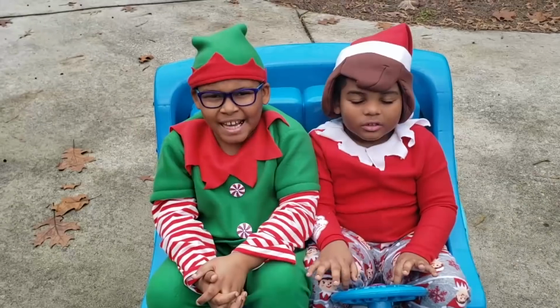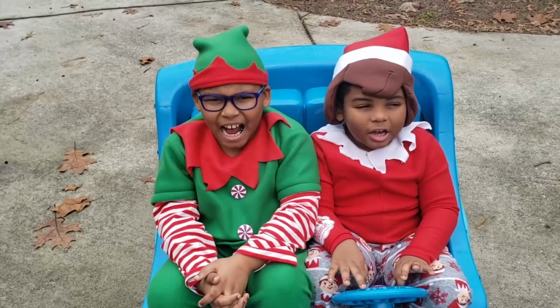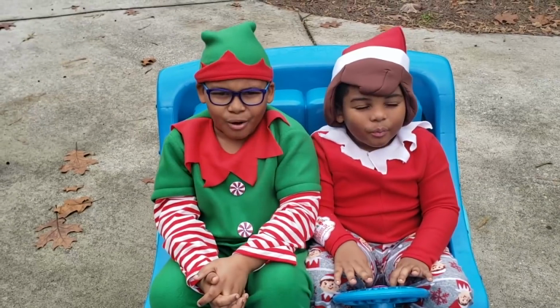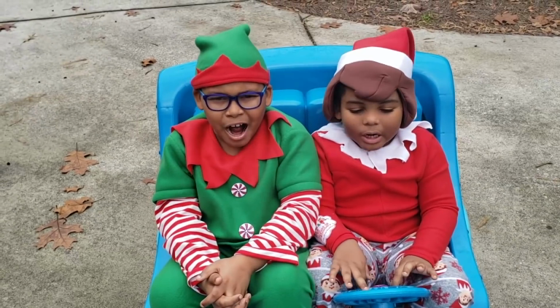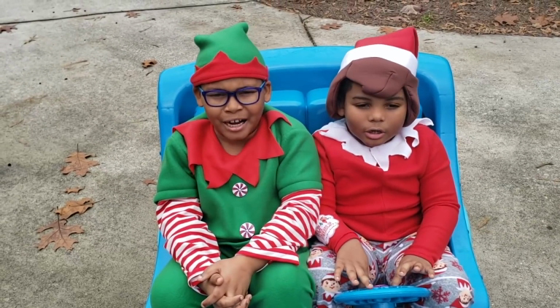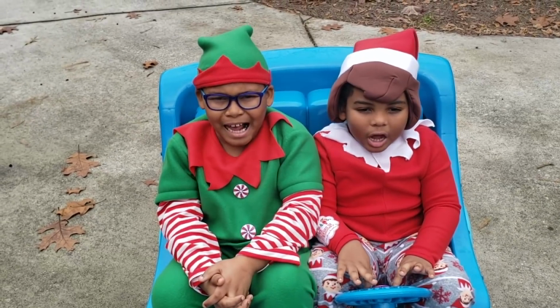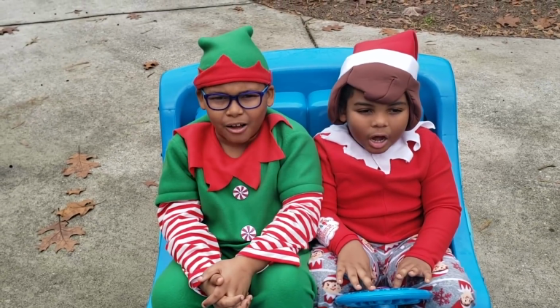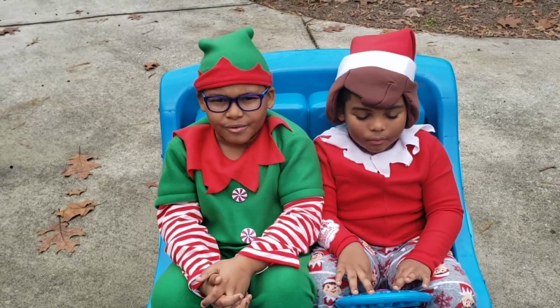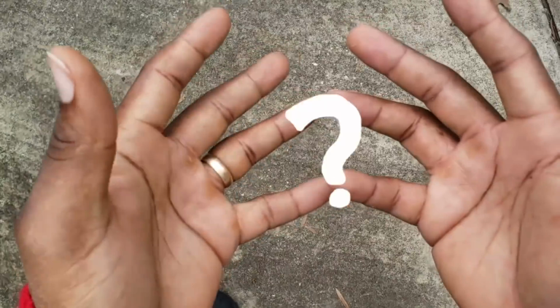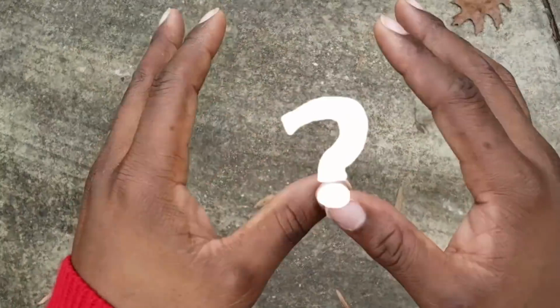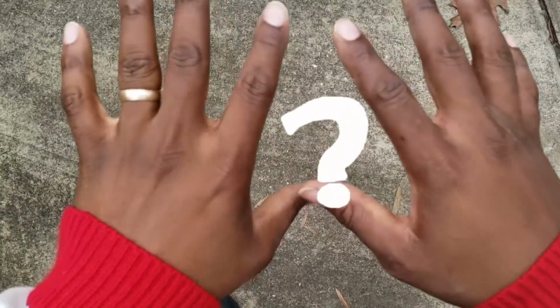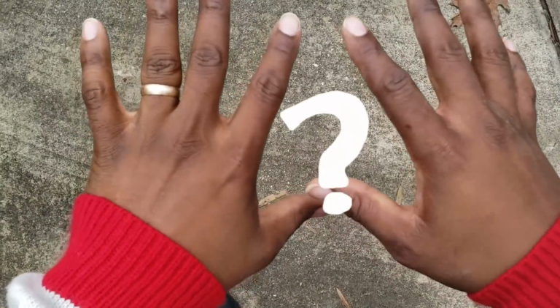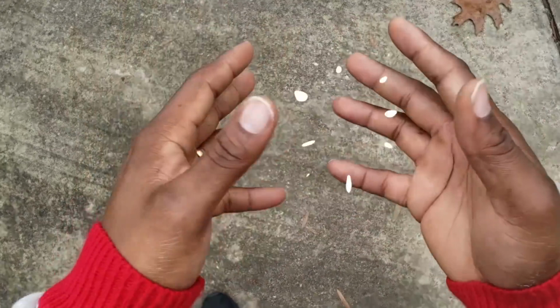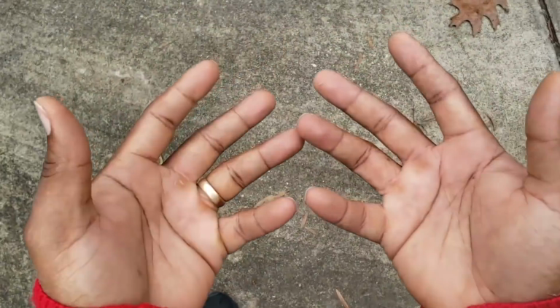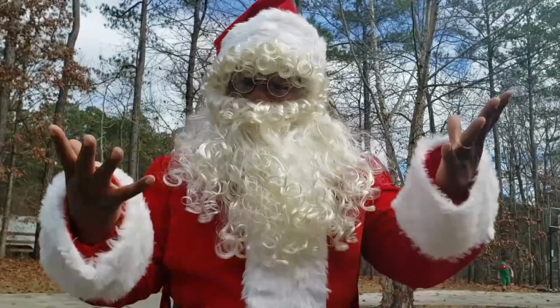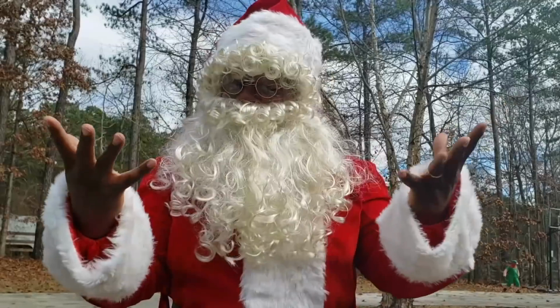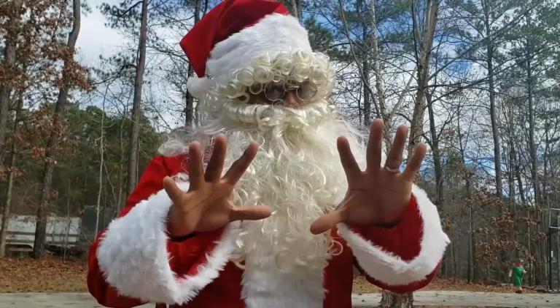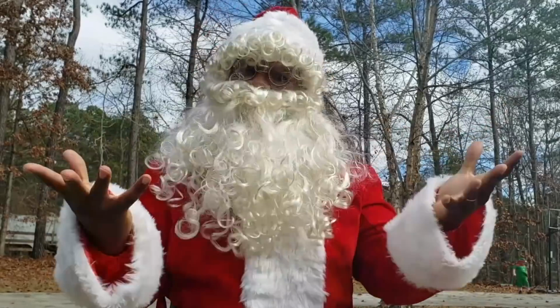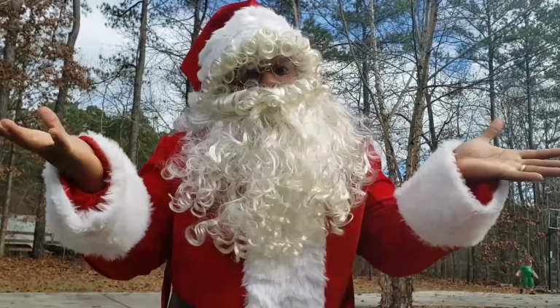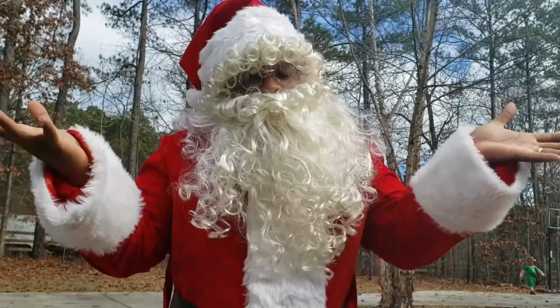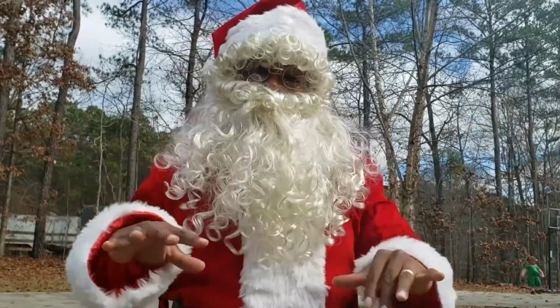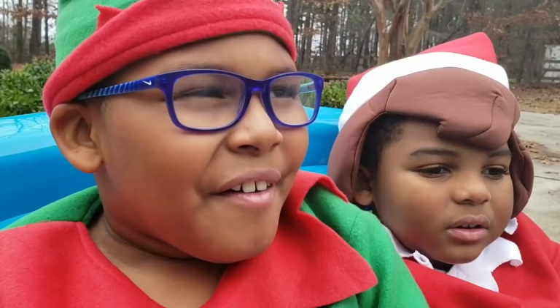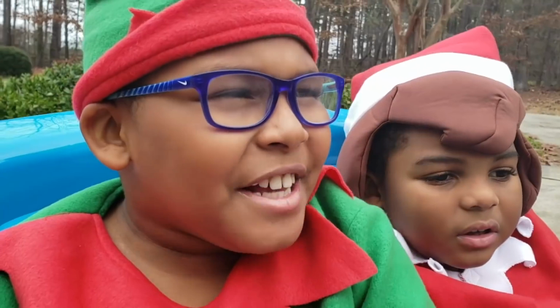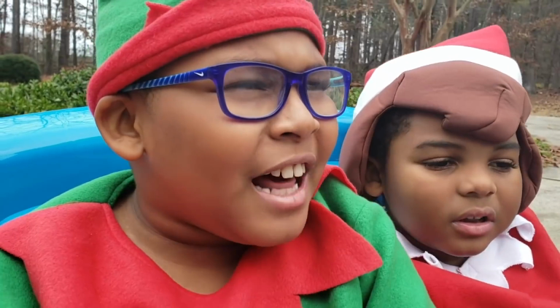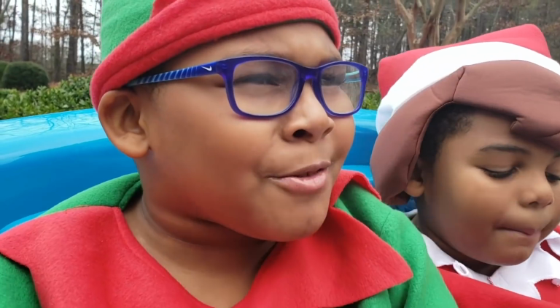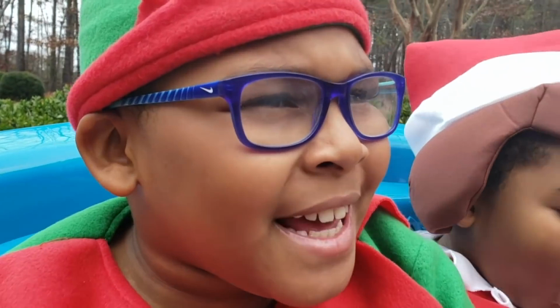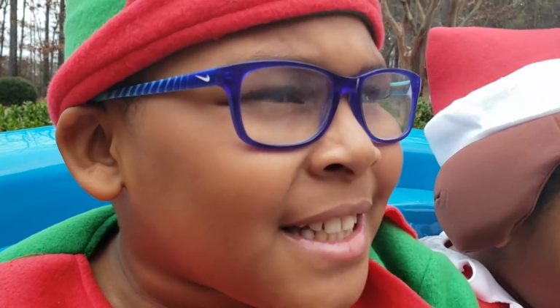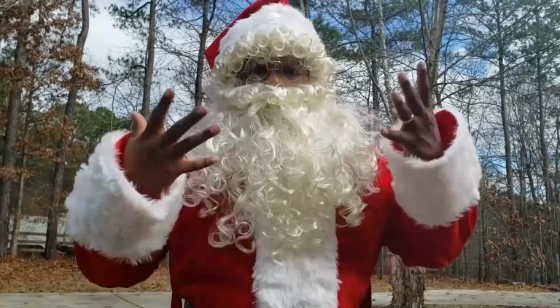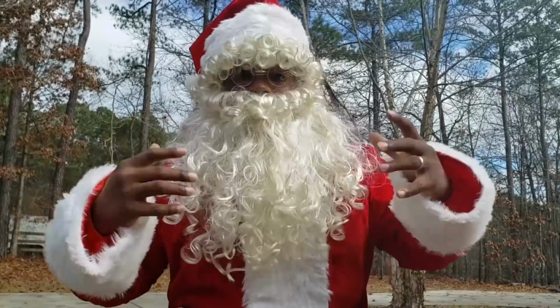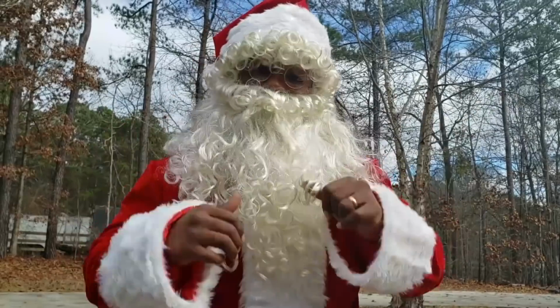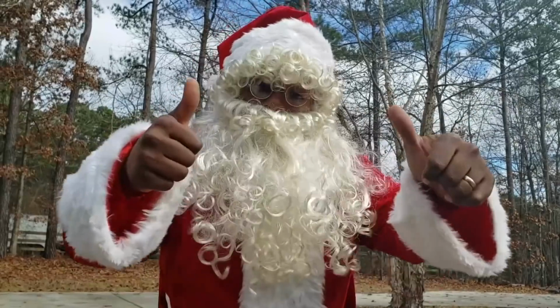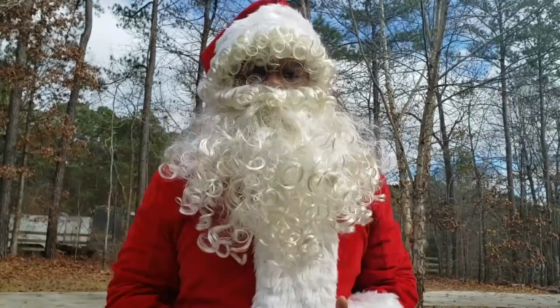Santa, where are your gloves? Oh no, I forgot my gloves. Find your gloves, please? Okay, I'll be right back, dudes.